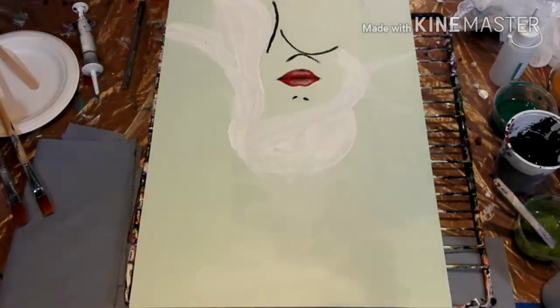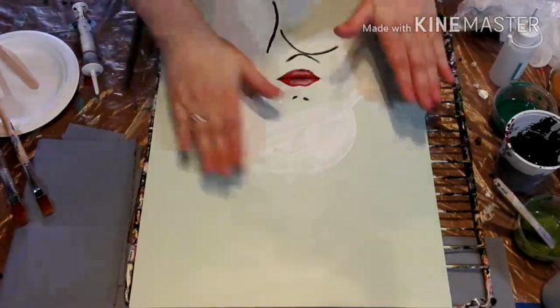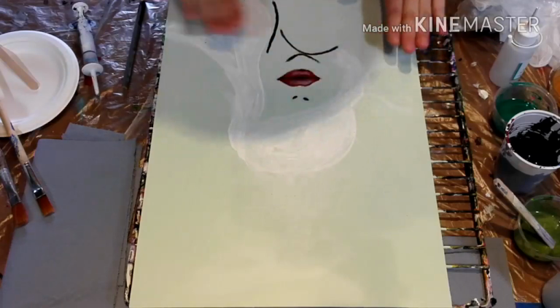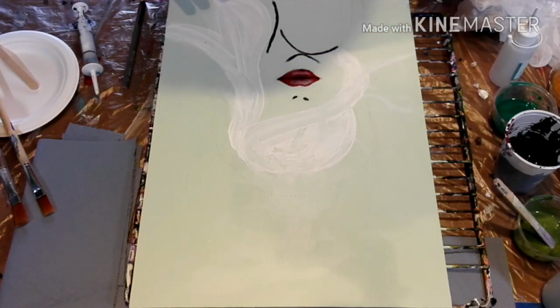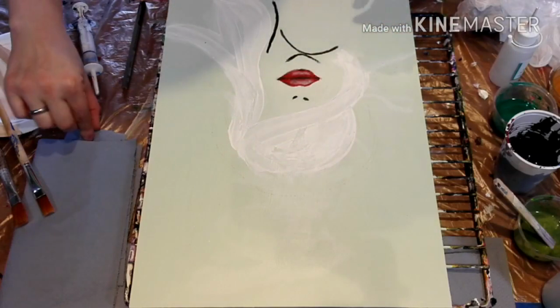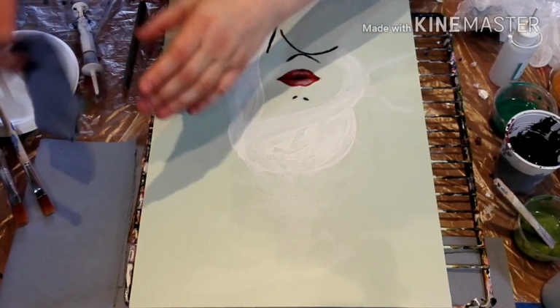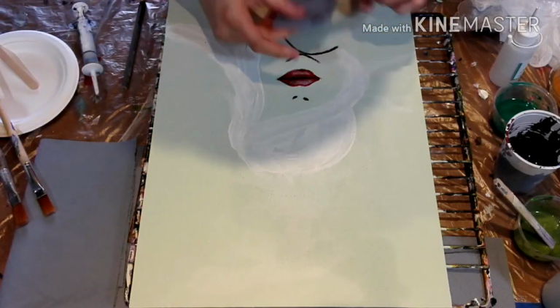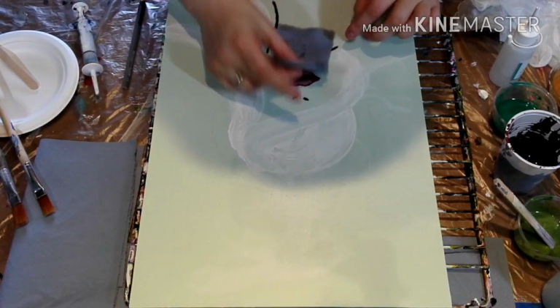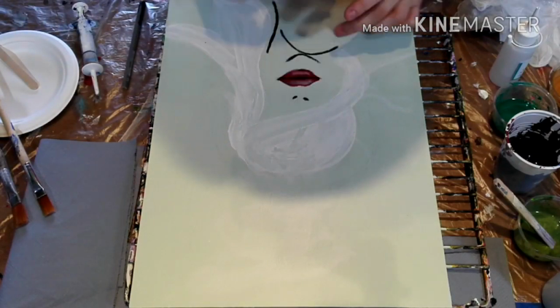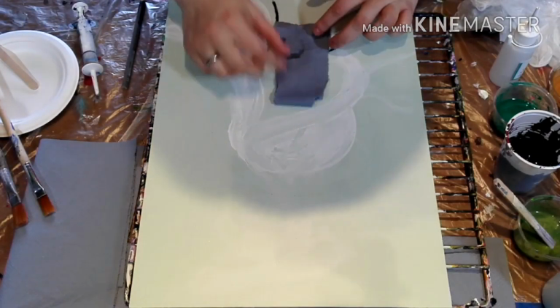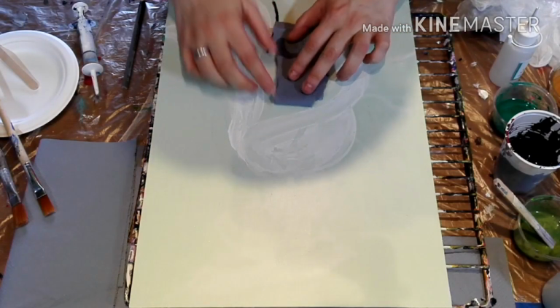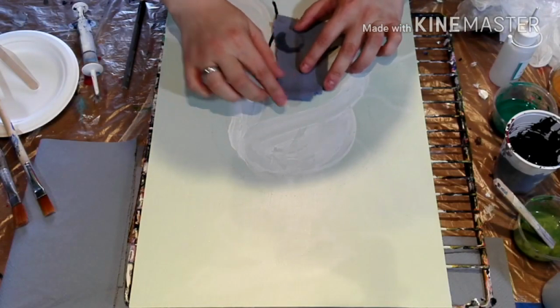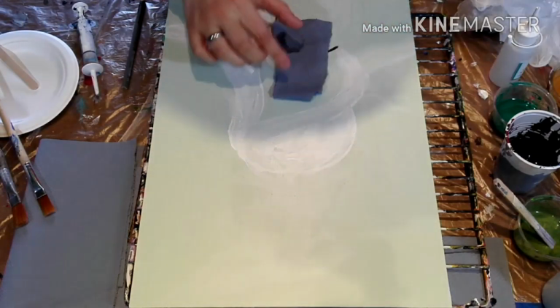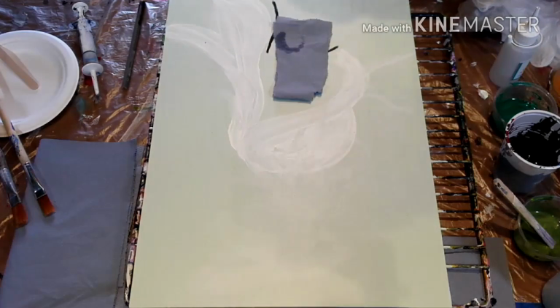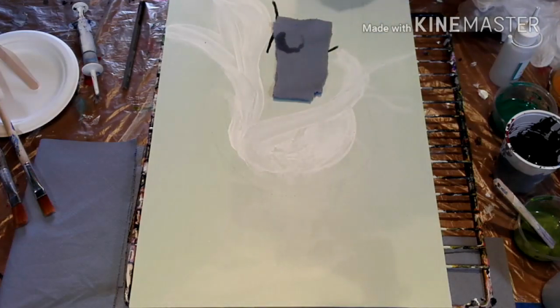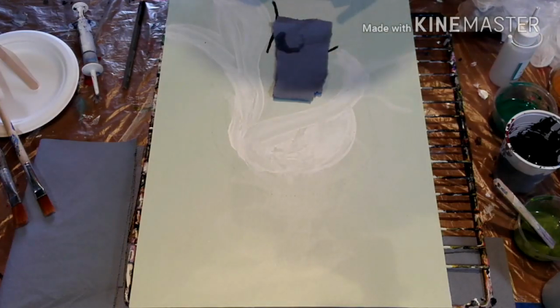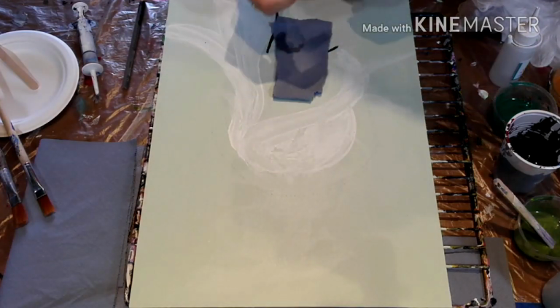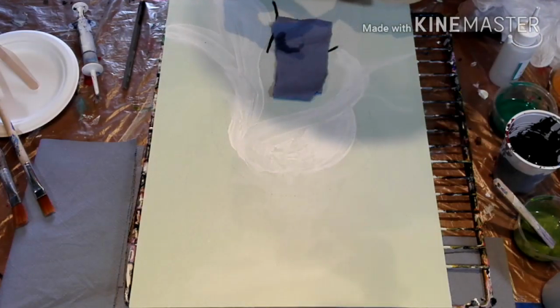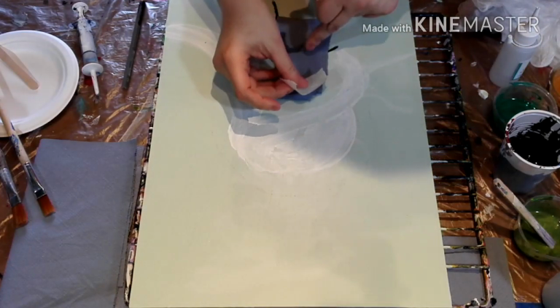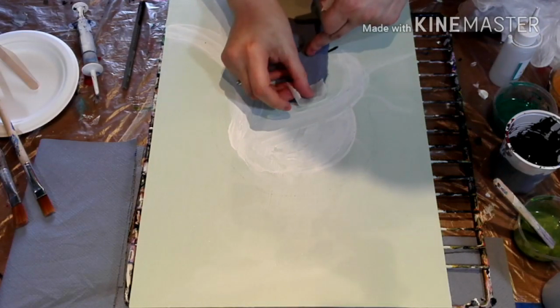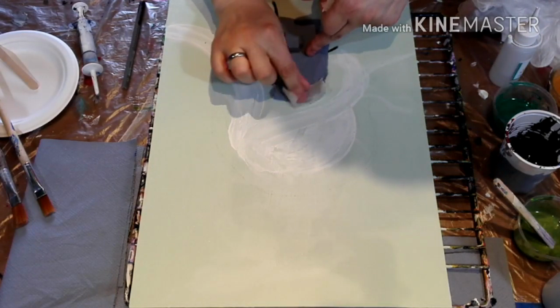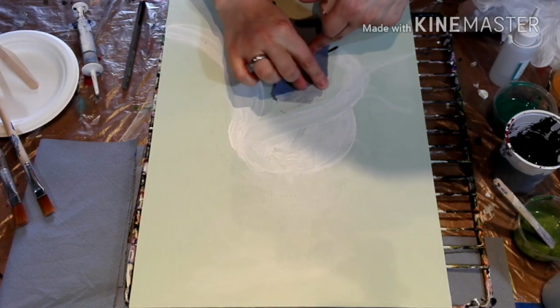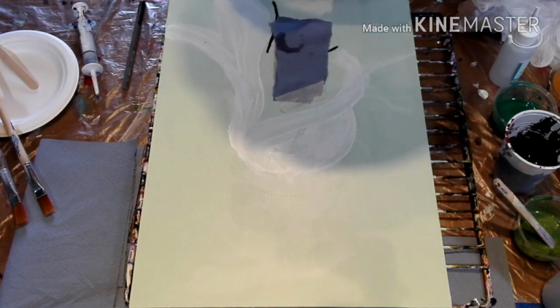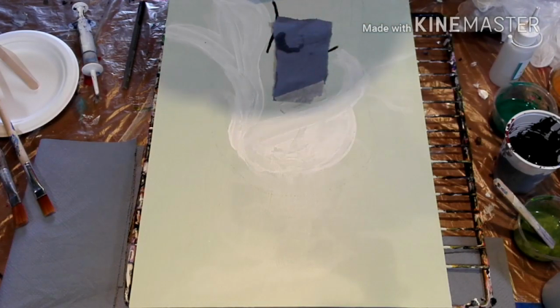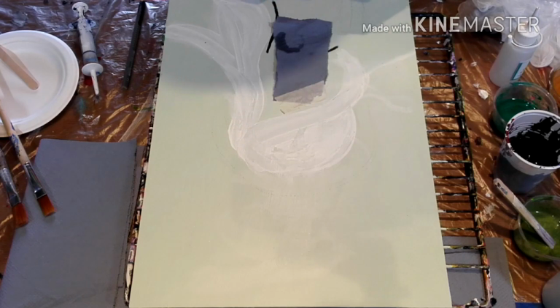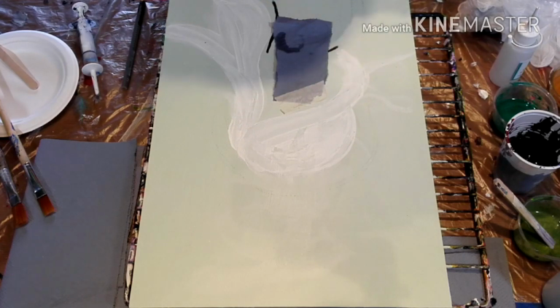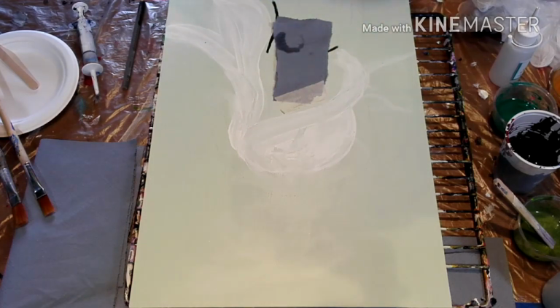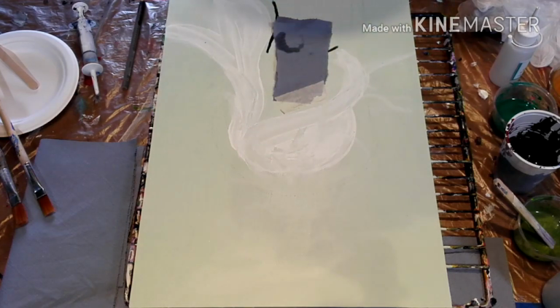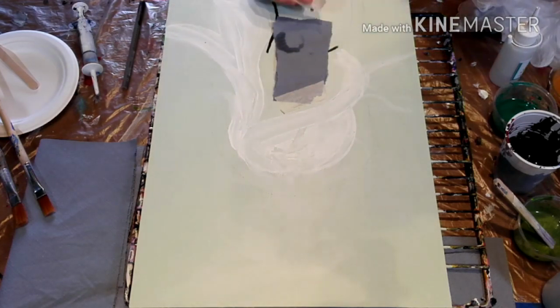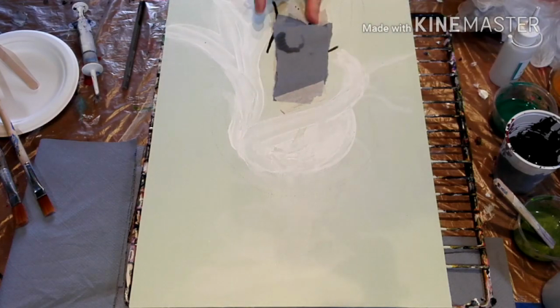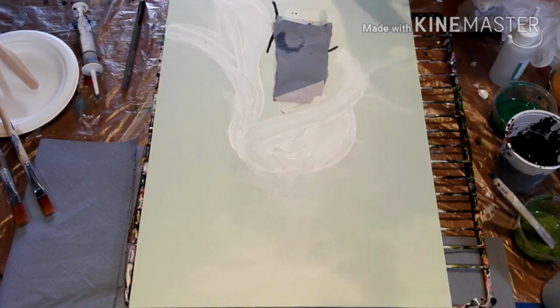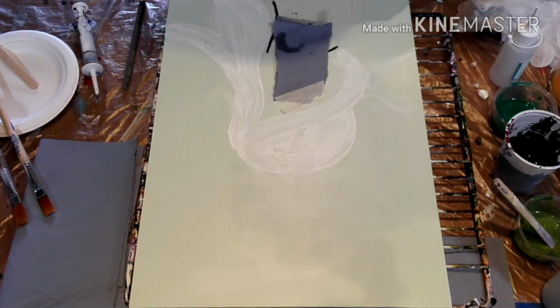Hello everyone, welcome to my channel. Today I want to do a Medusa with a squeezy bottle technique. You can see I already prepared the background and the face, and I'm just going to put some paper on it to not ruin the pretty red lips that I already painted.